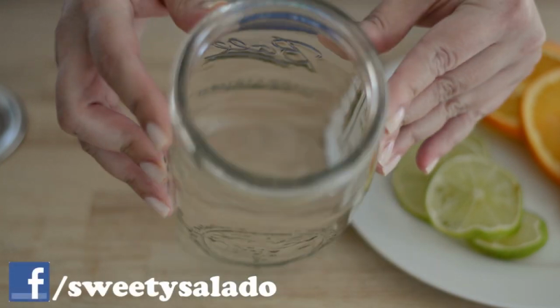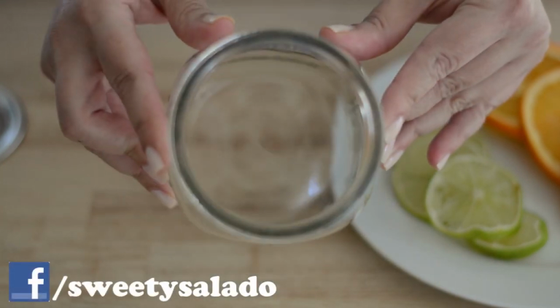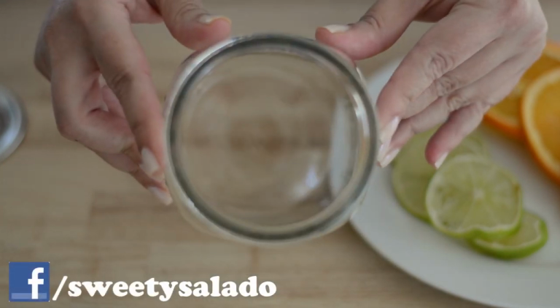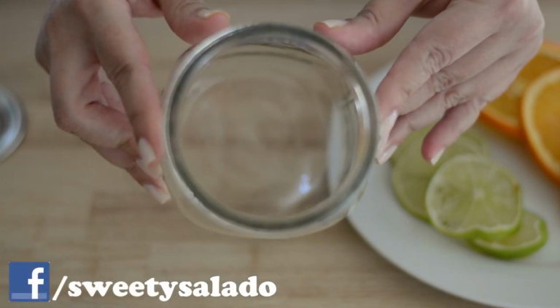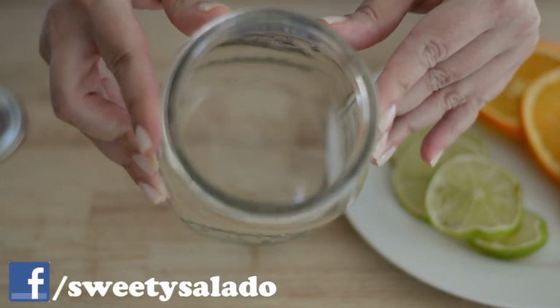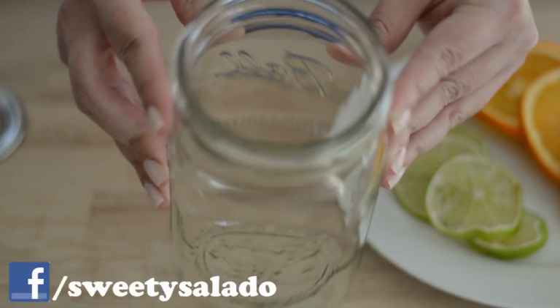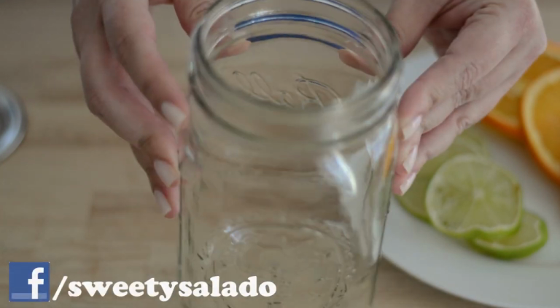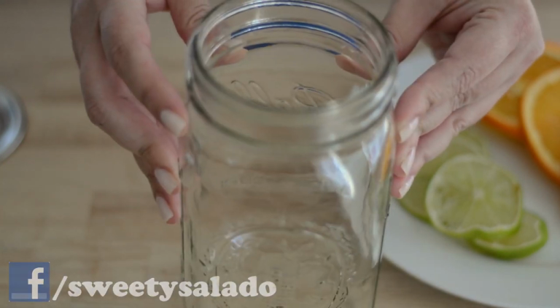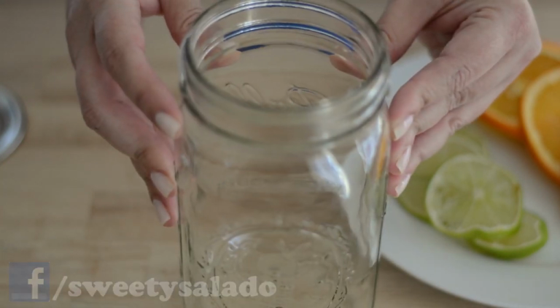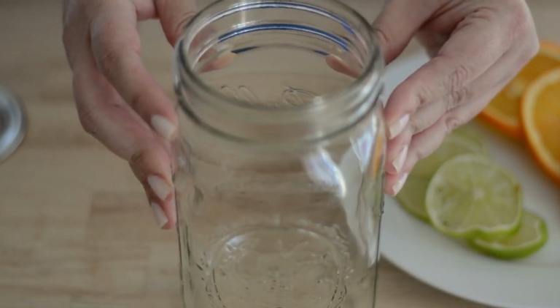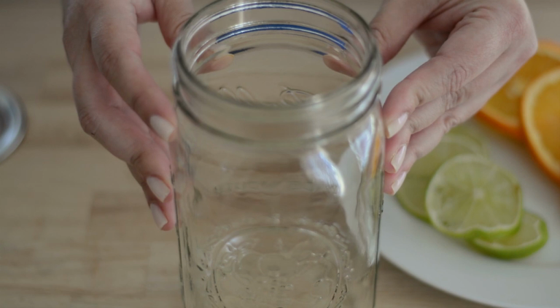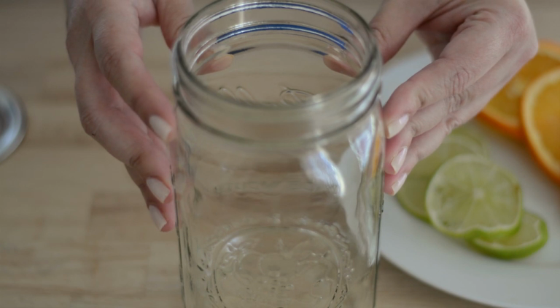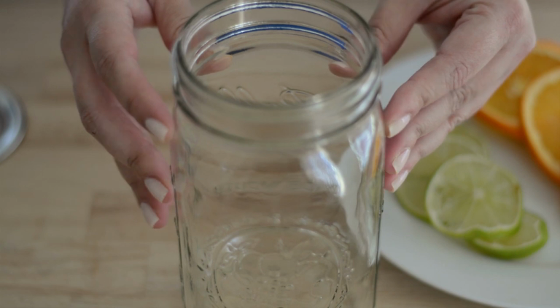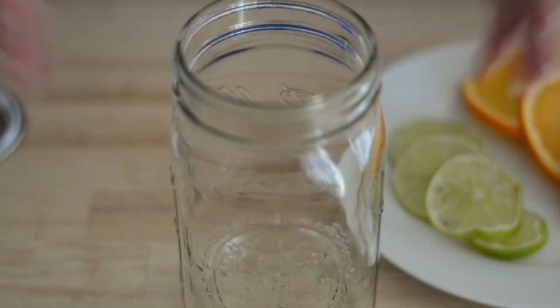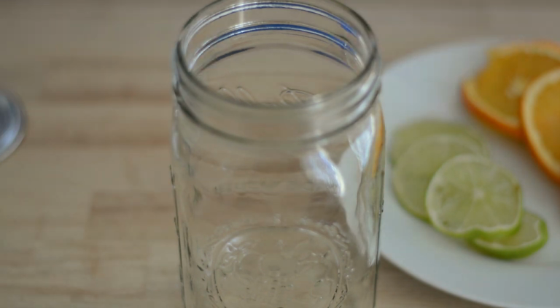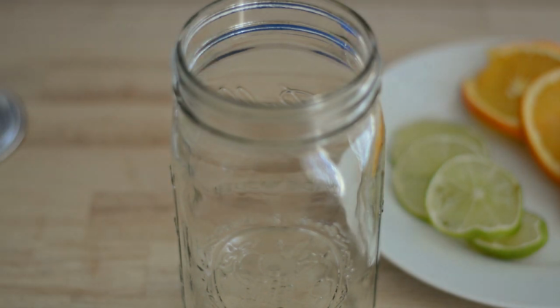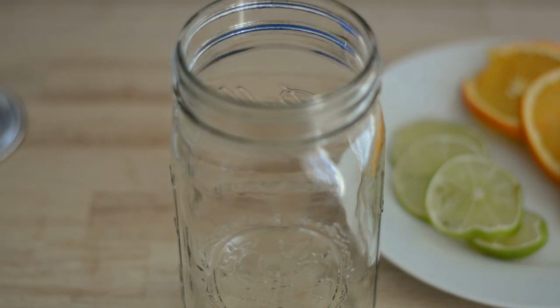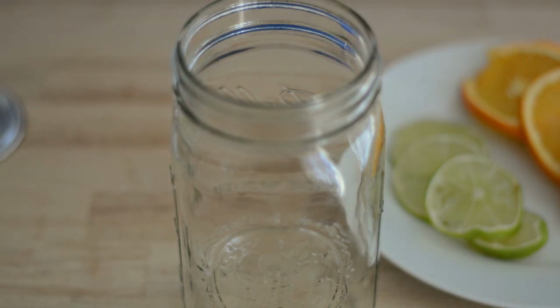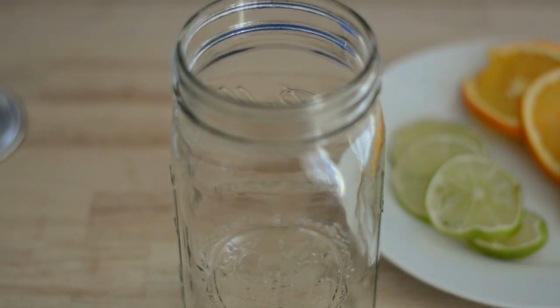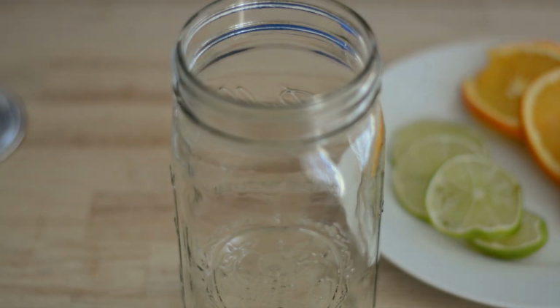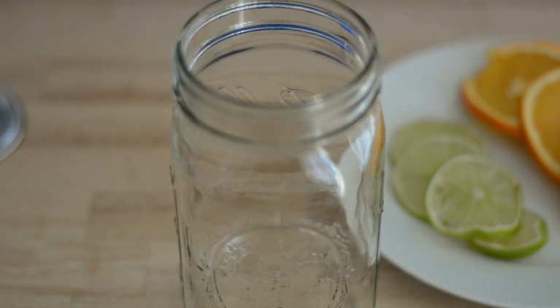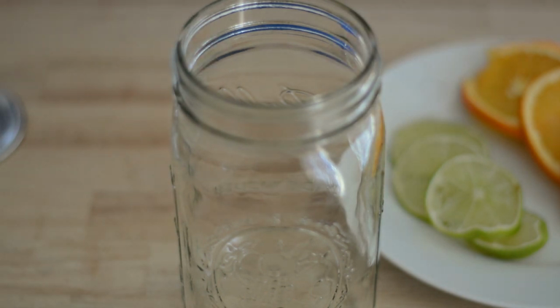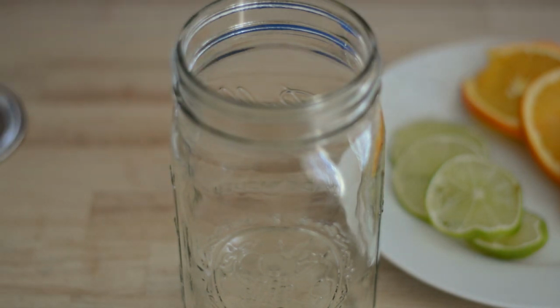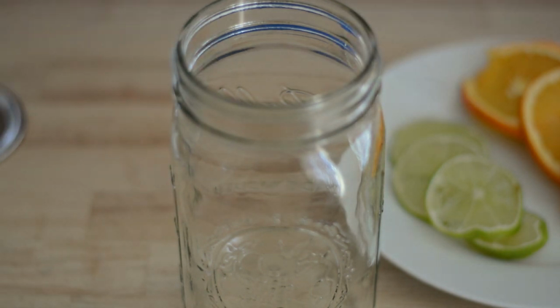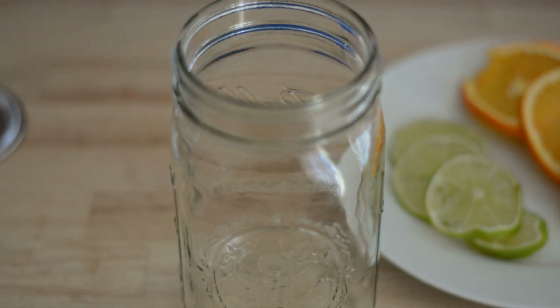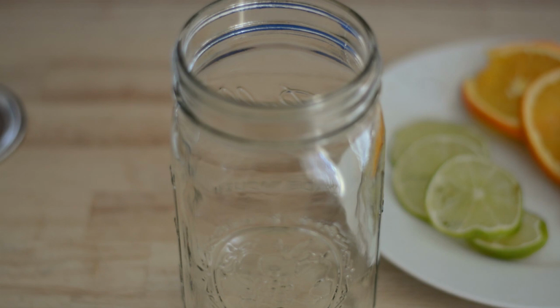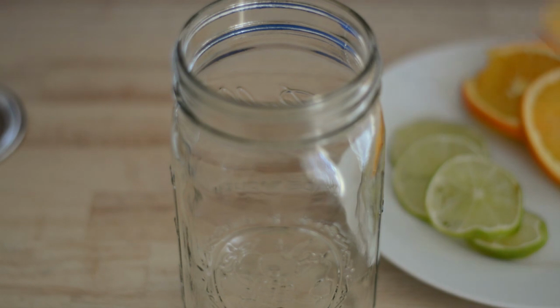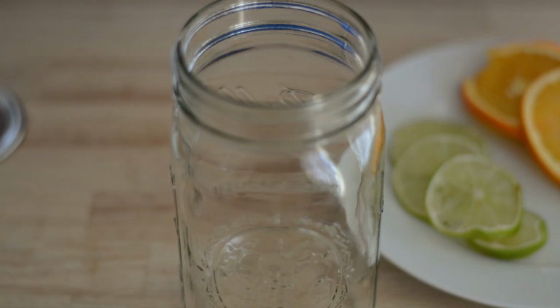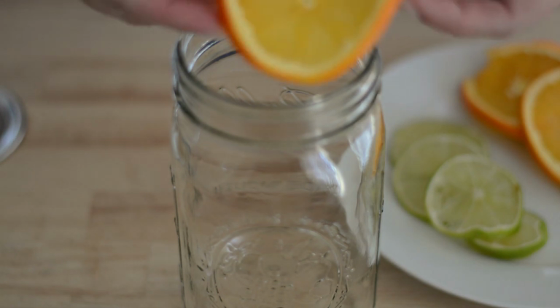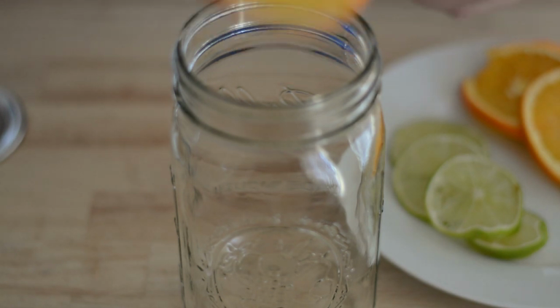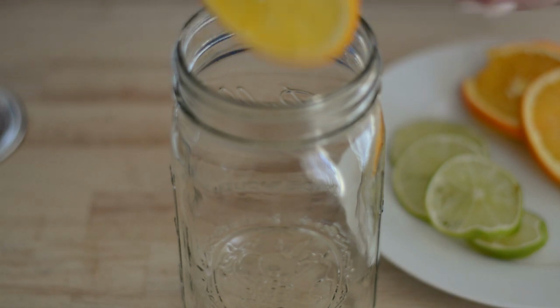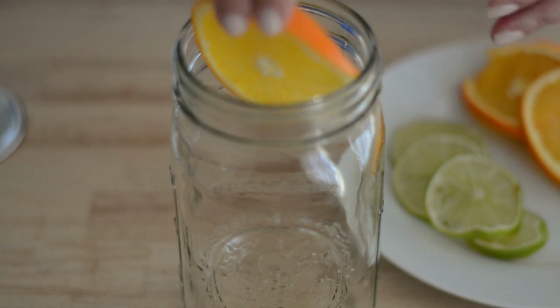To make my infused water I like to use some mason jars. You can use whatever kind of container that you want. And then all you have to do is just start adding your fruit.